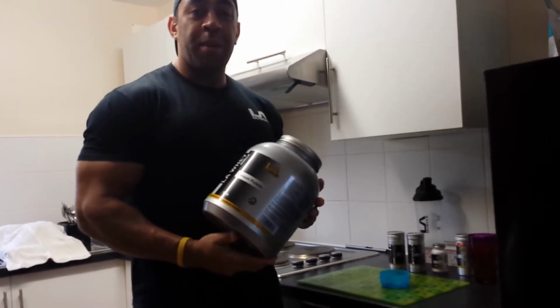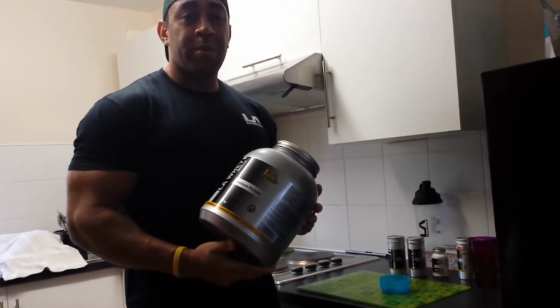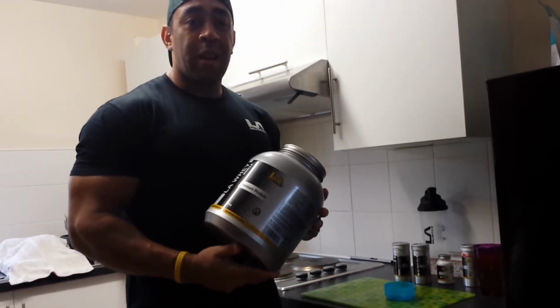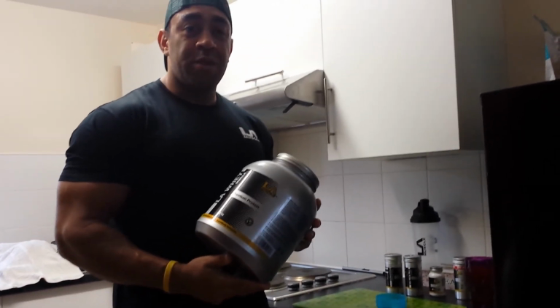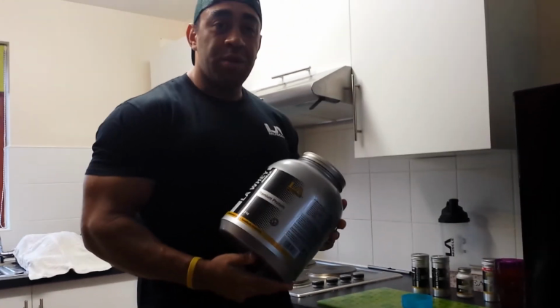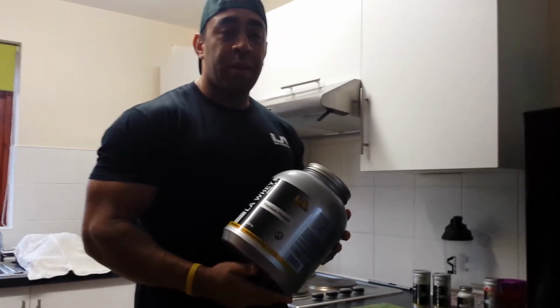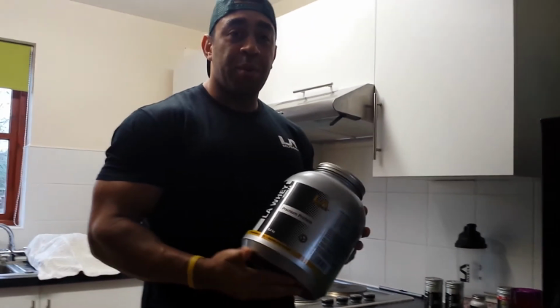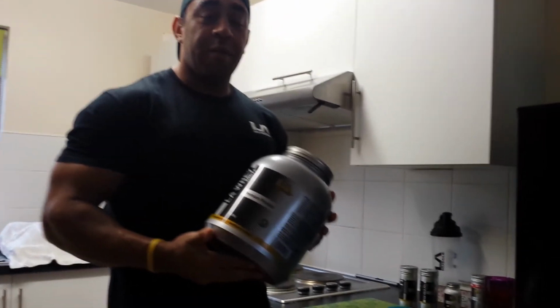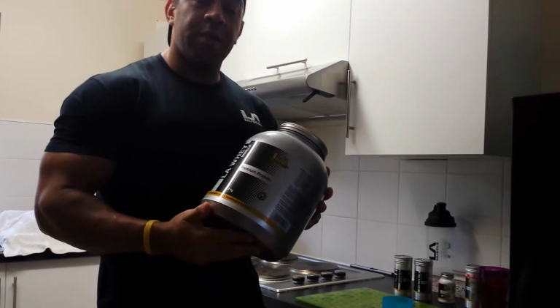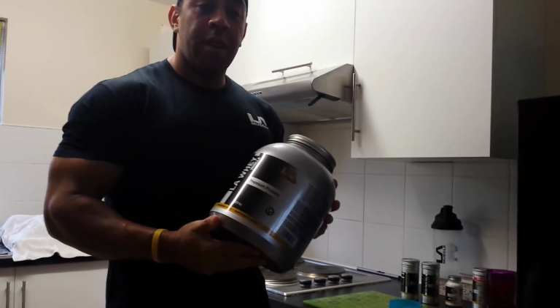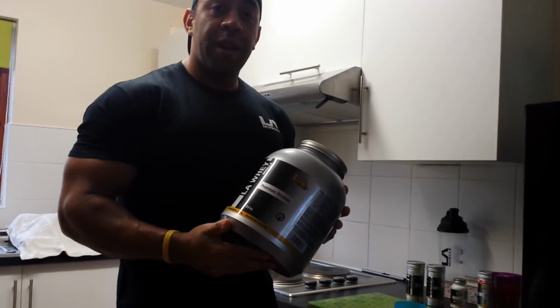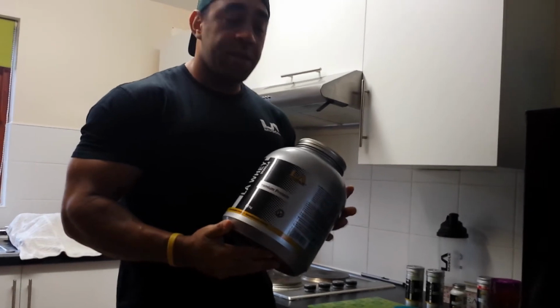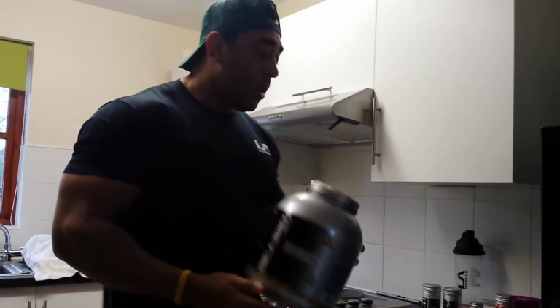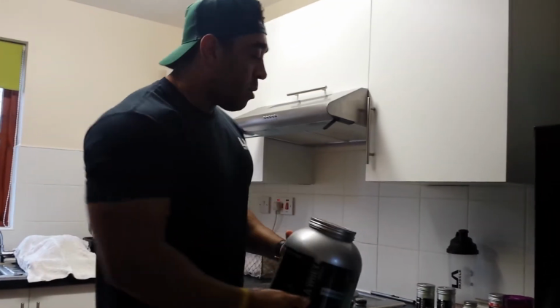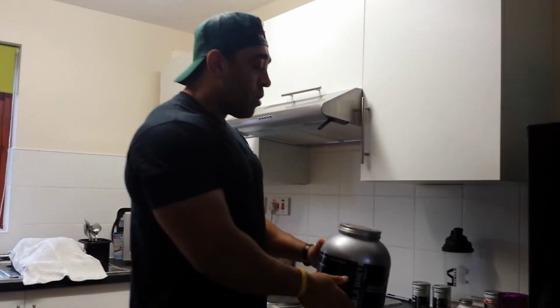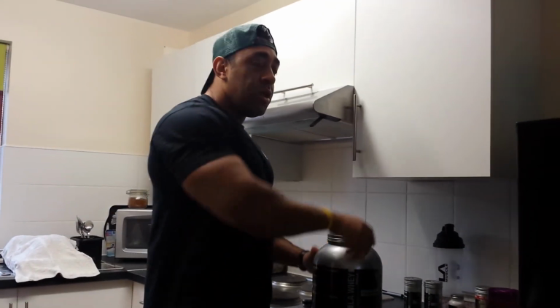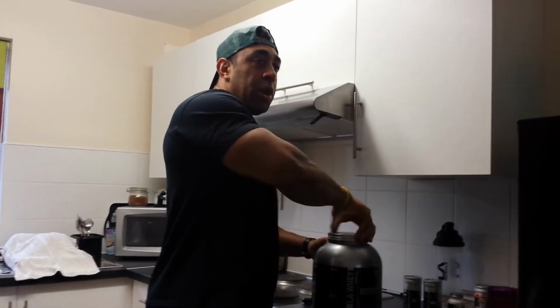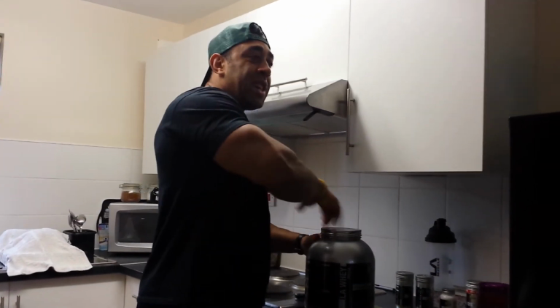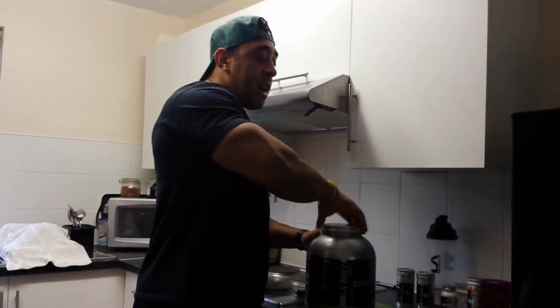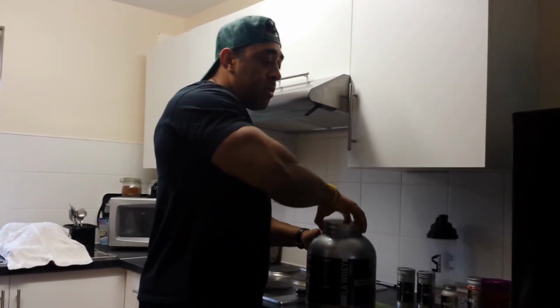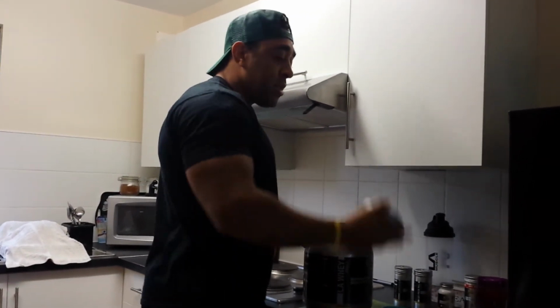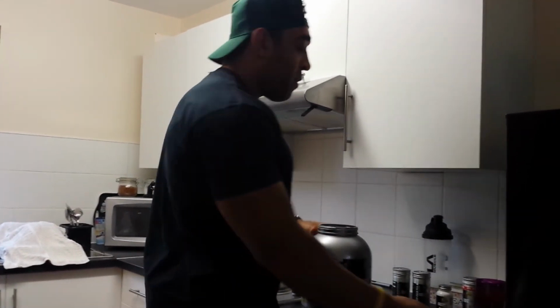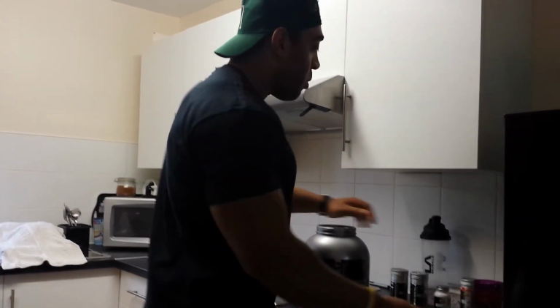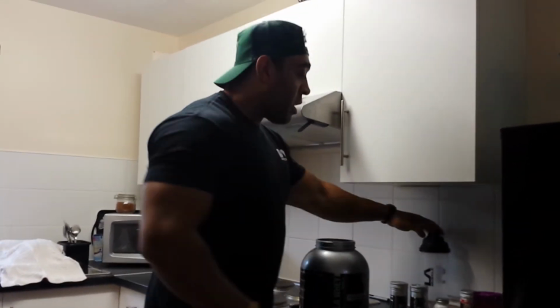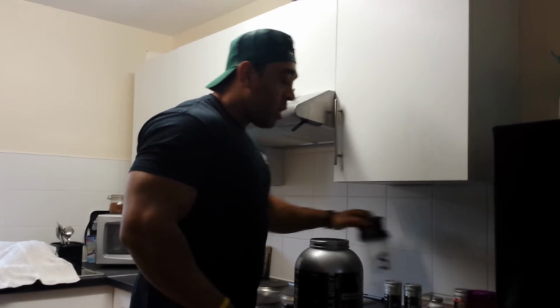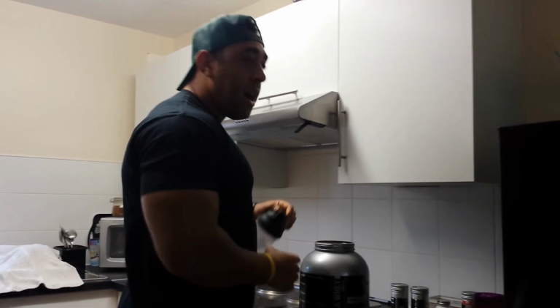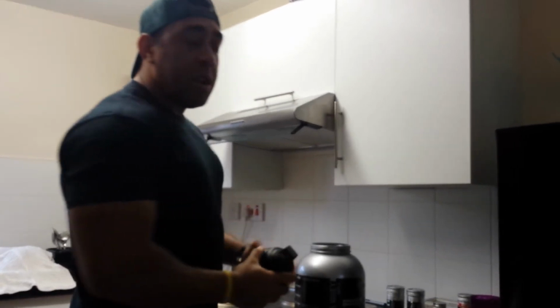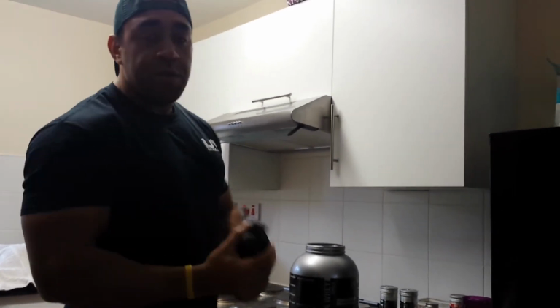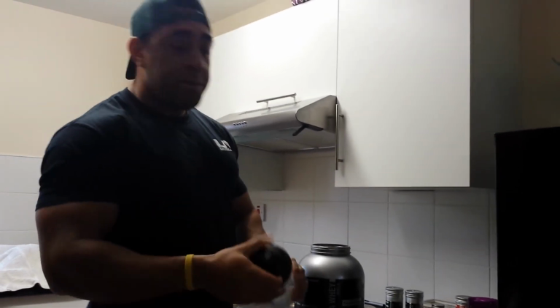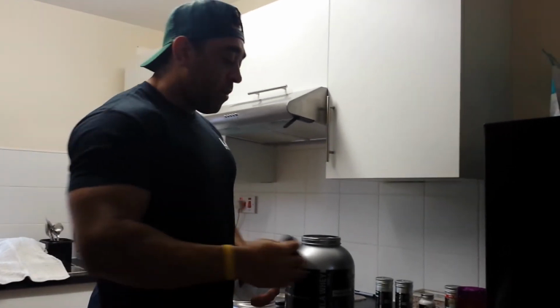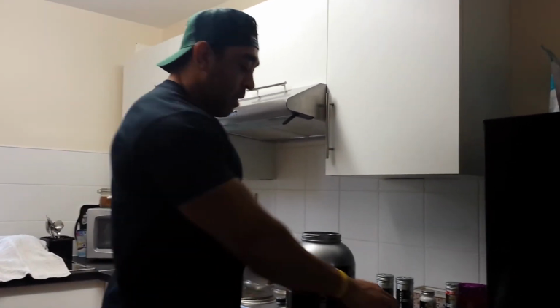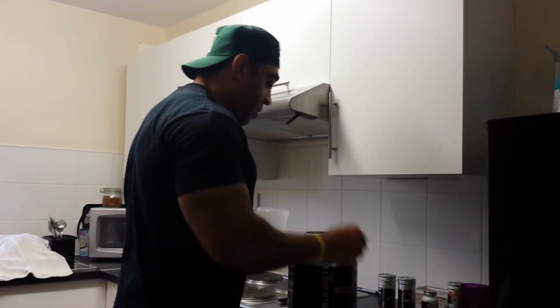I don't take the protein now — as soon as I finish the workout I'll have two scoops of LA Protein. This is my post-workout drink: two scoops of LA Protein.